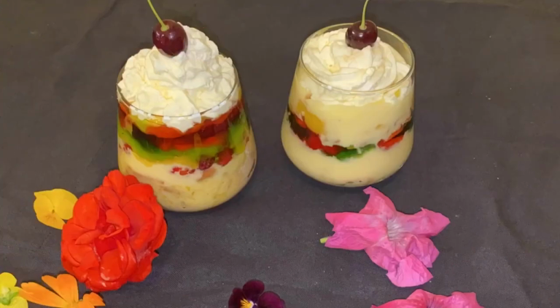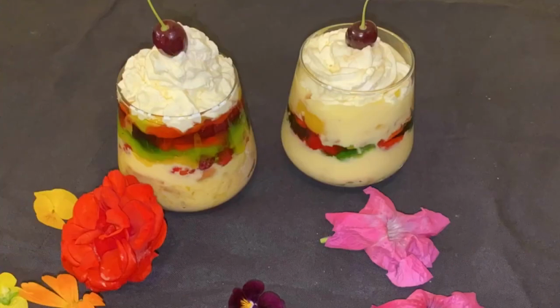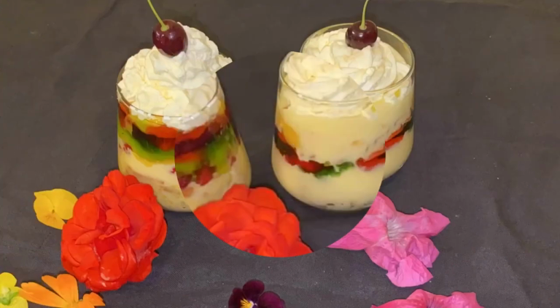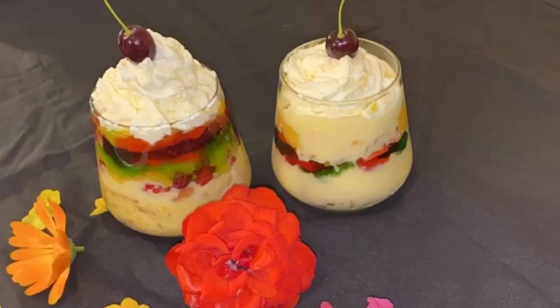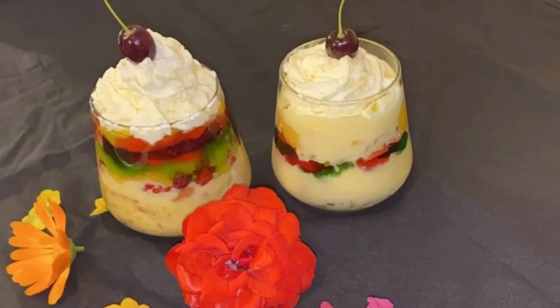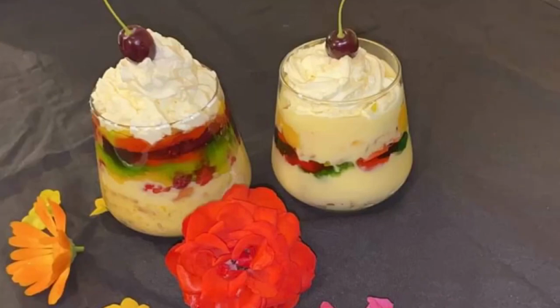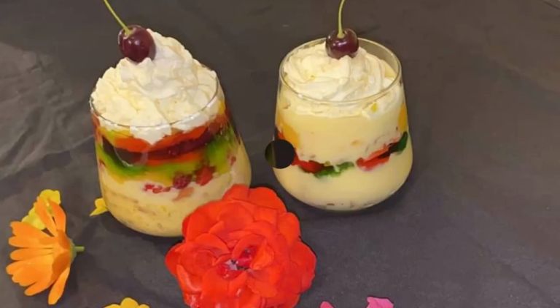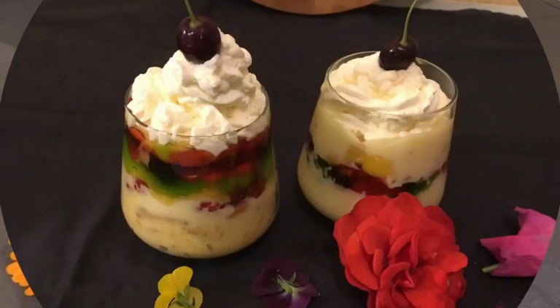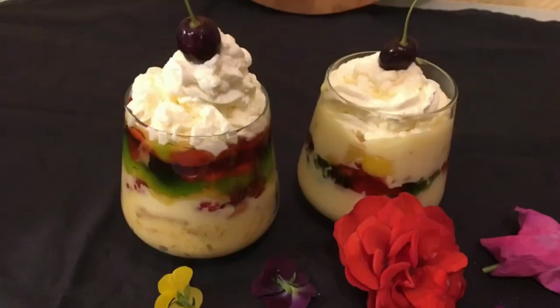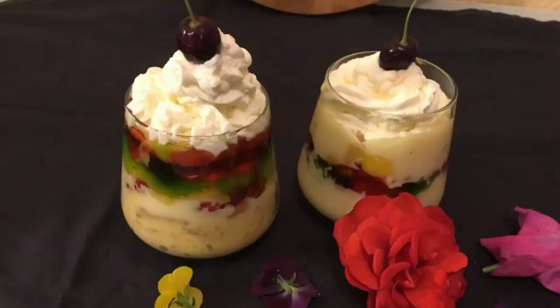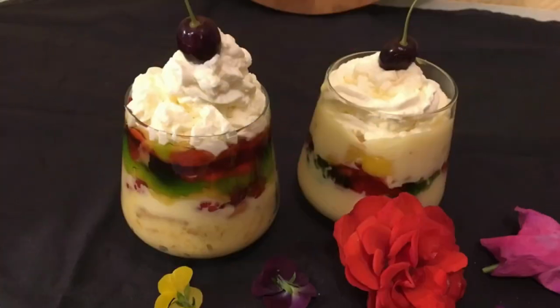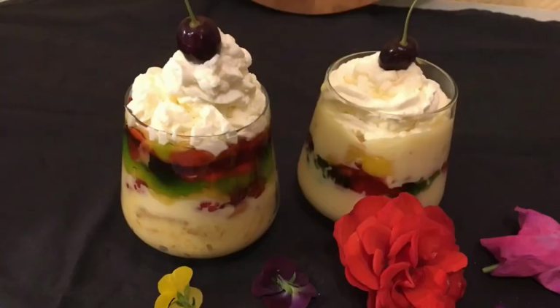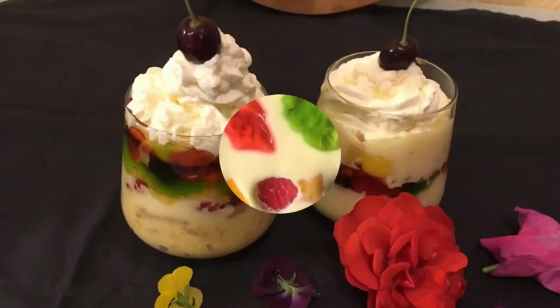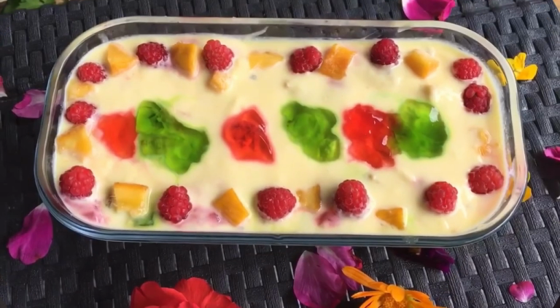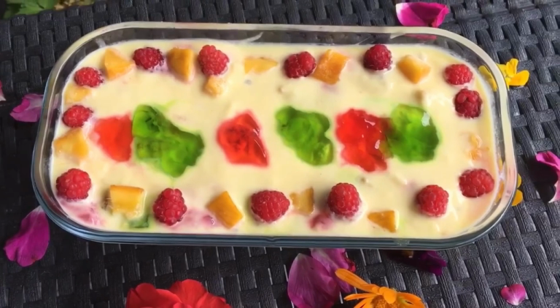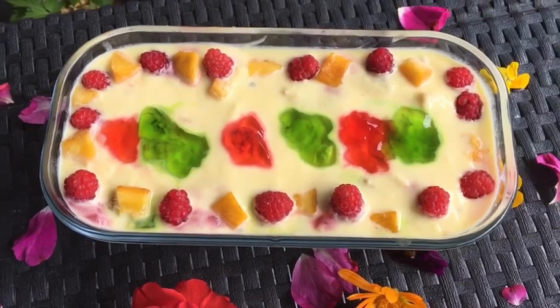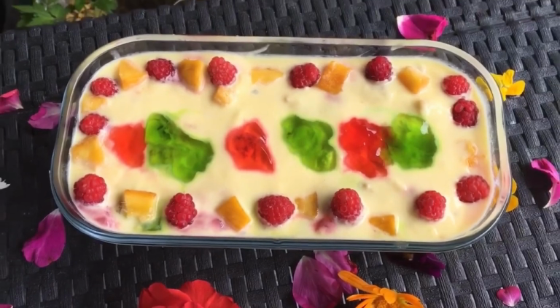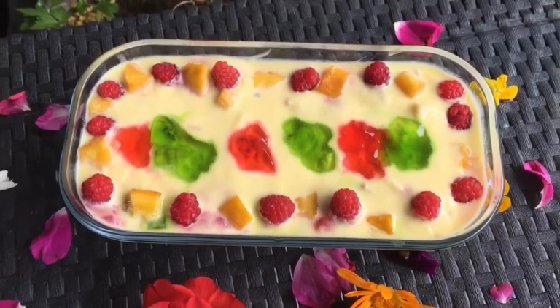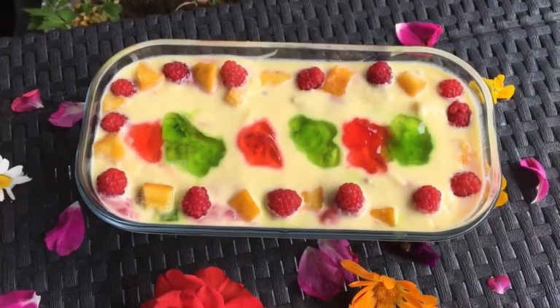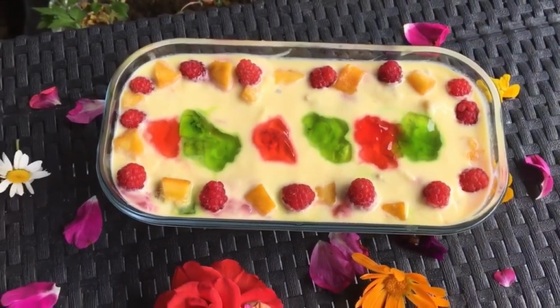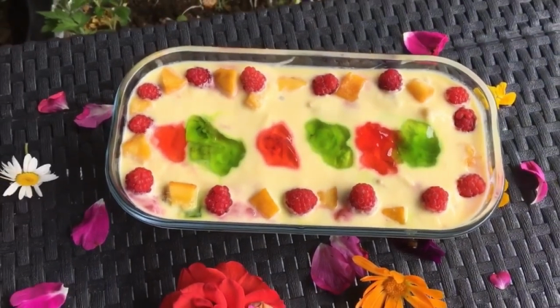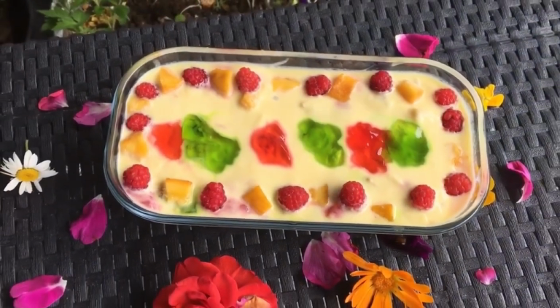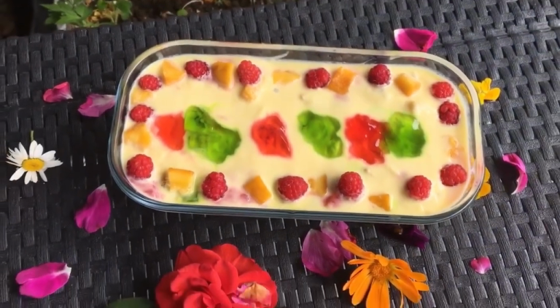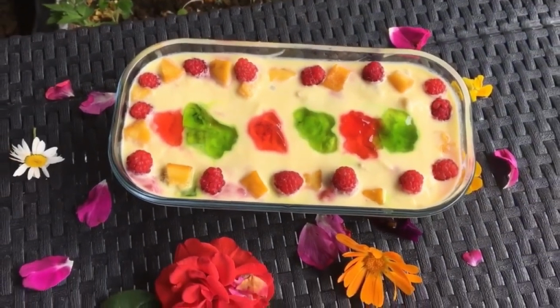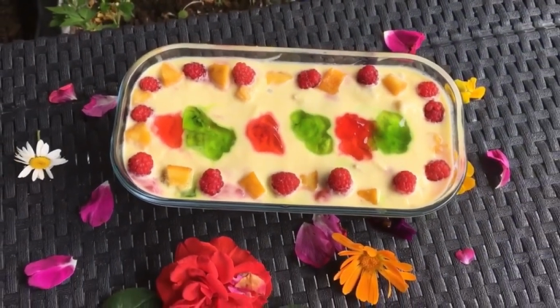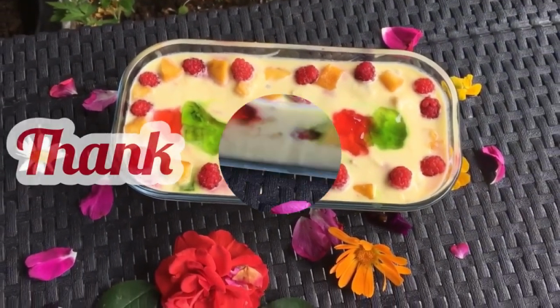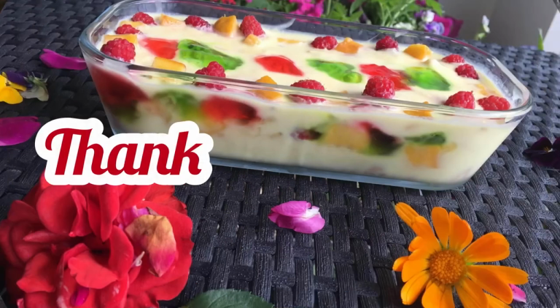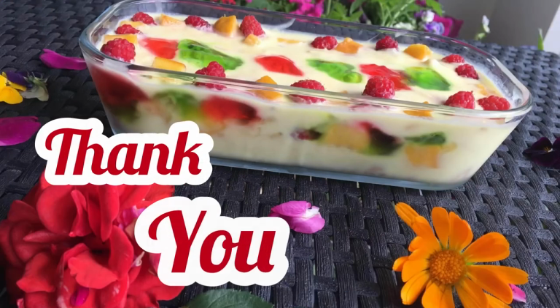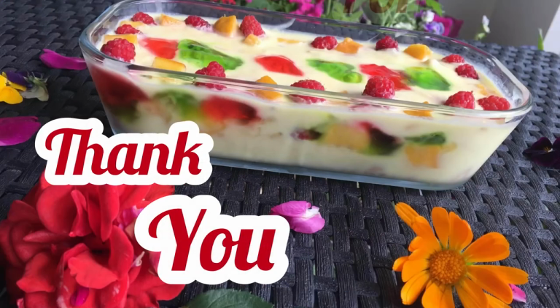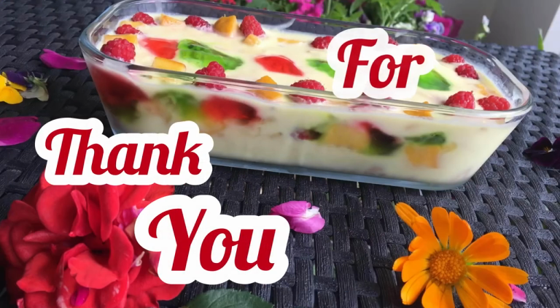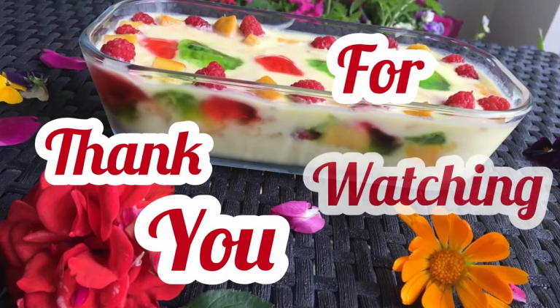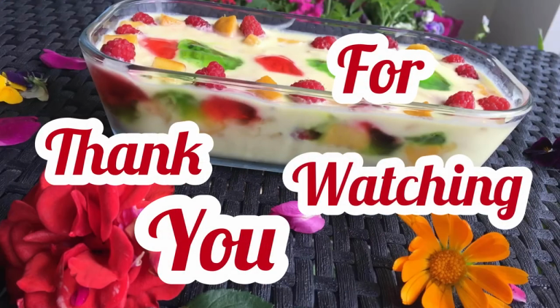You can also find the ingredients to this recipe in the description box down below. Watch all our very delicious recipes. Thank you for watching this video — we hope you enjoyed it.